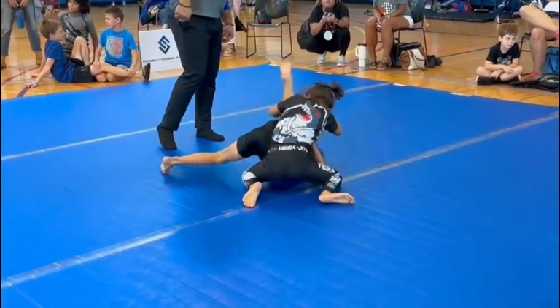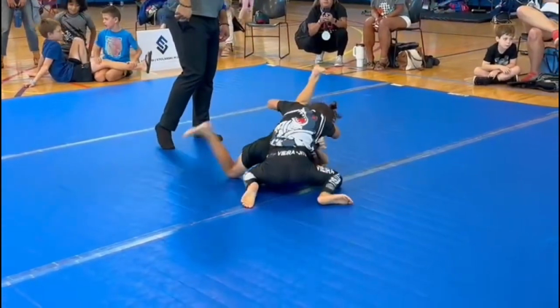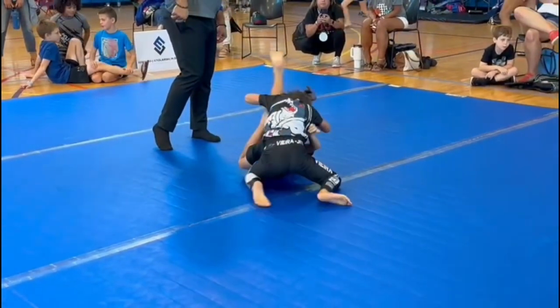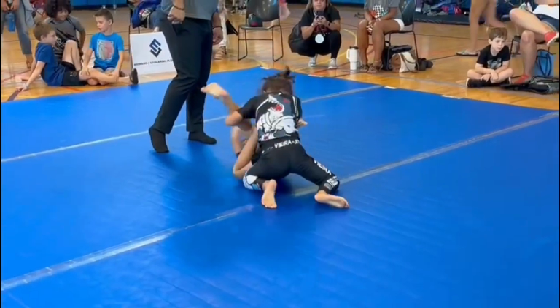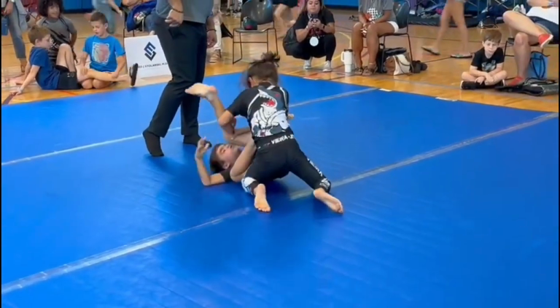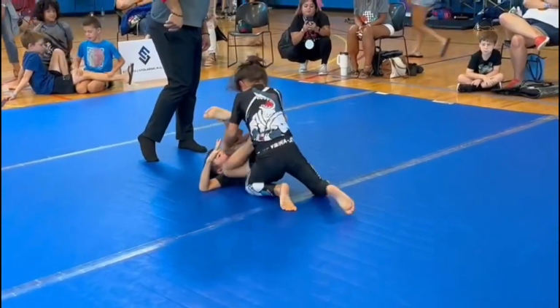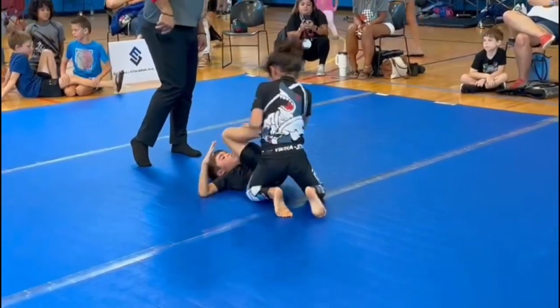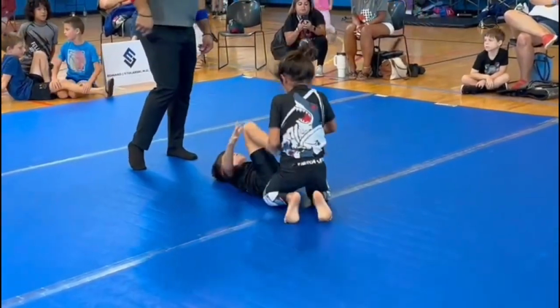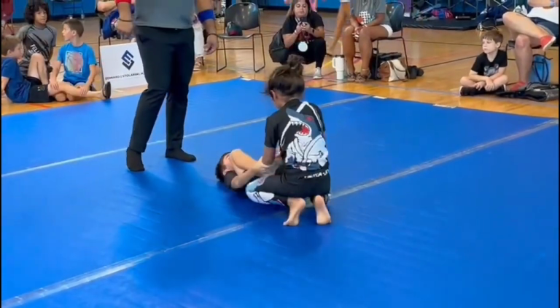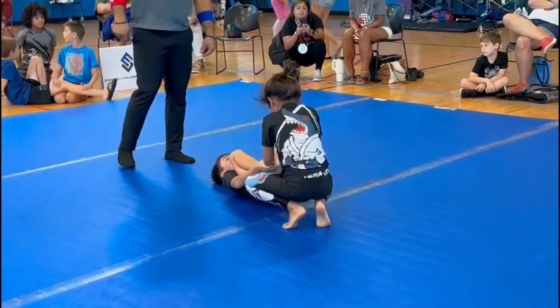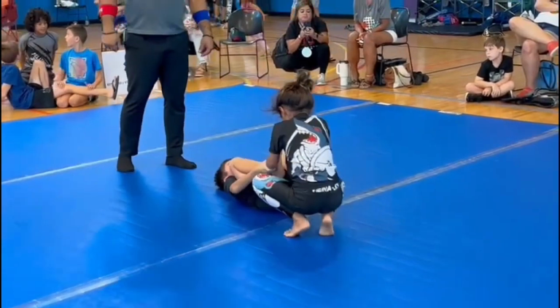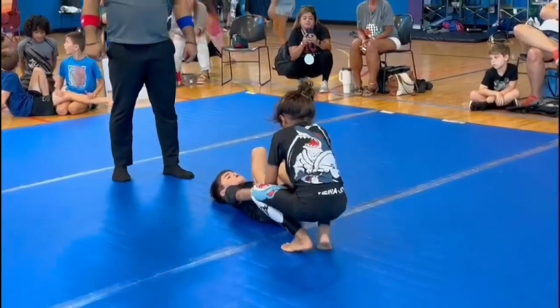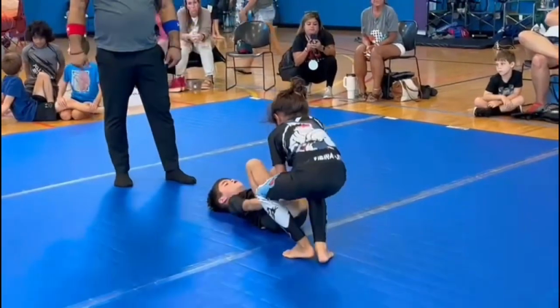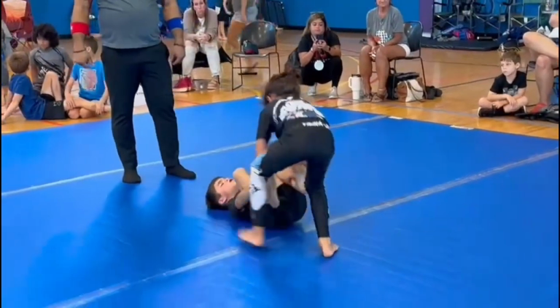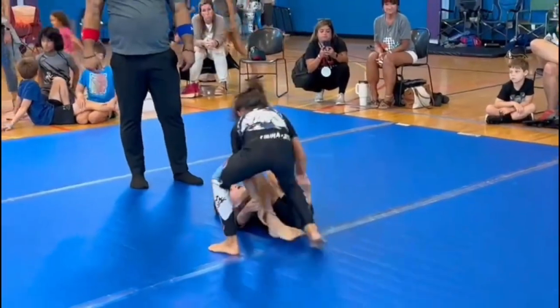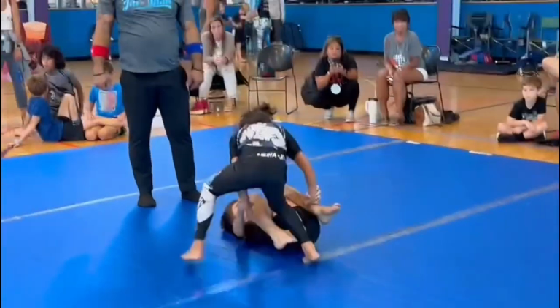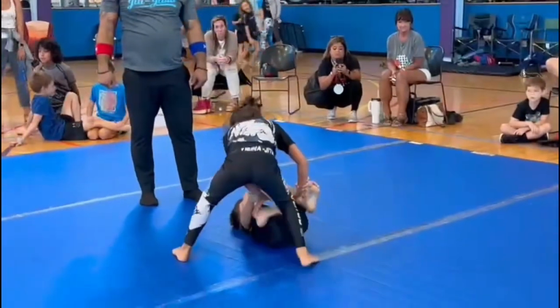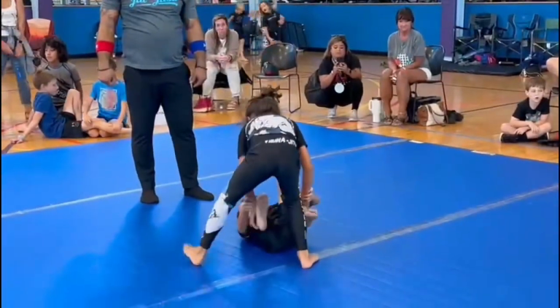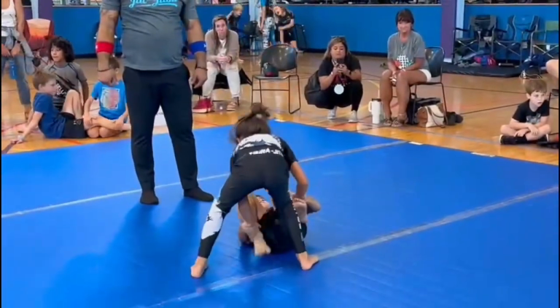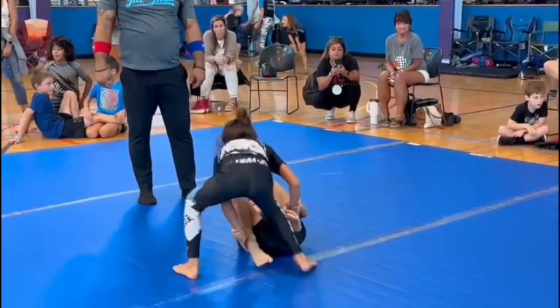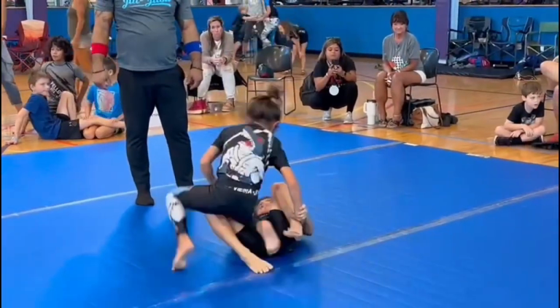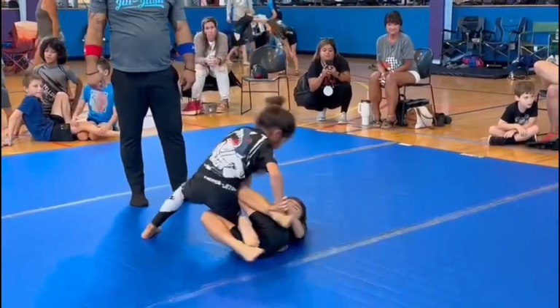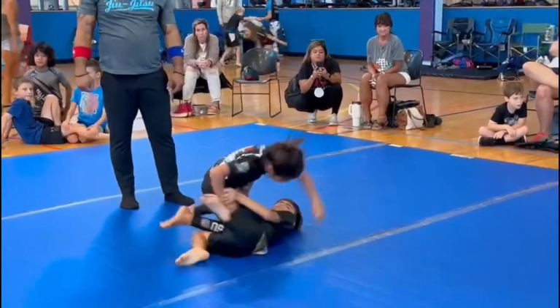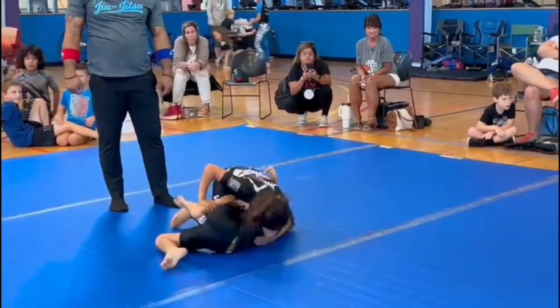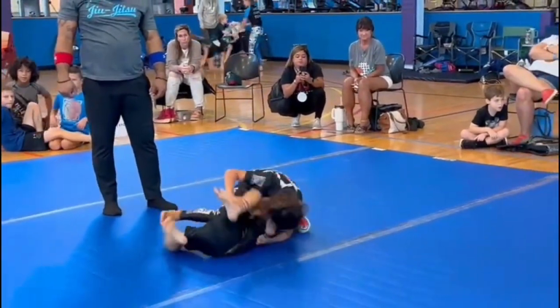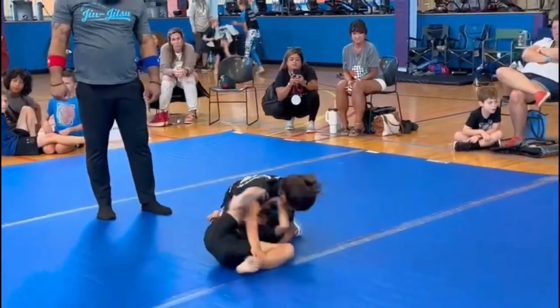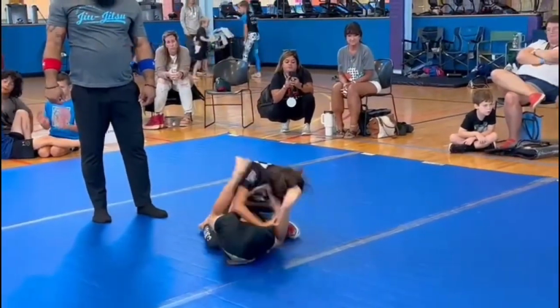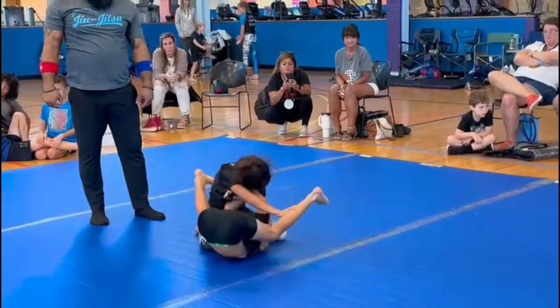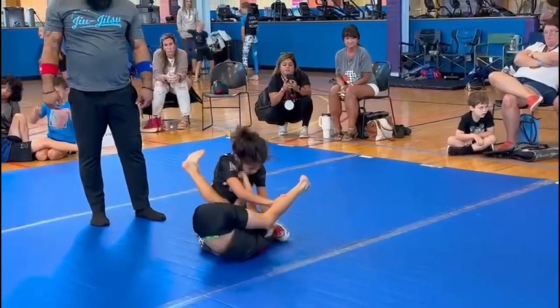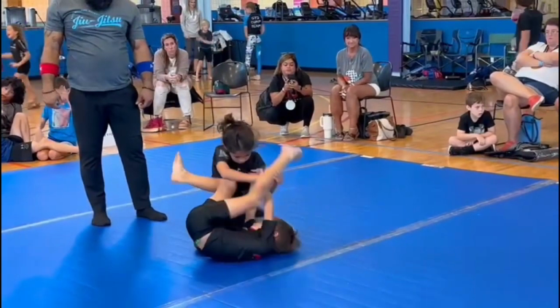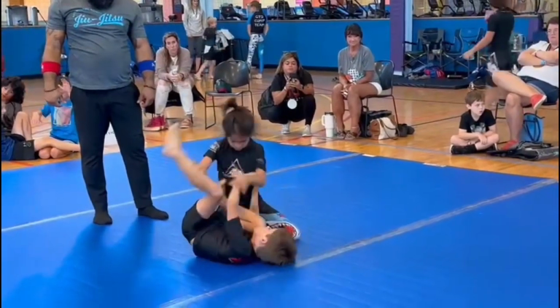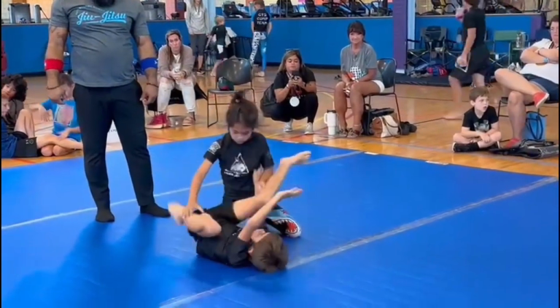Let's go, report the guard, let's go. Side control, bud. Okay, half guard, come on, come on, let's go, one more time.